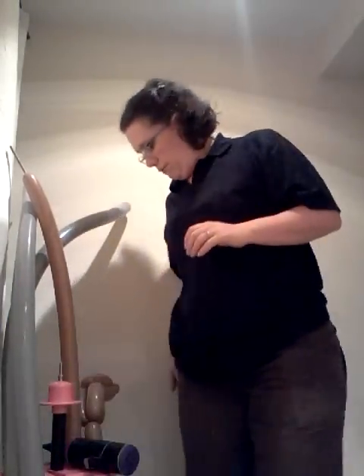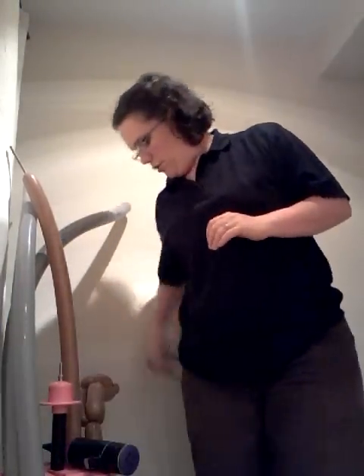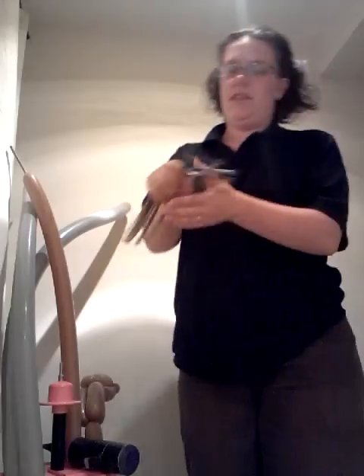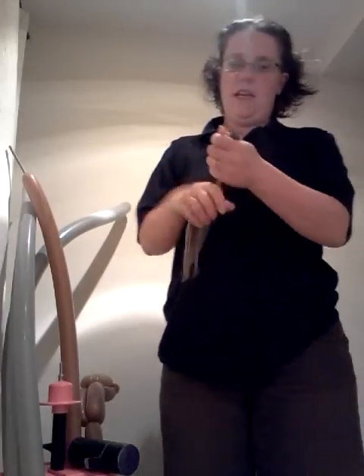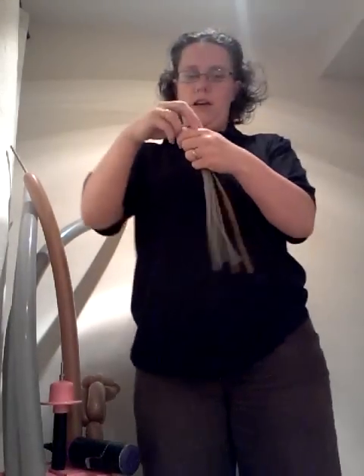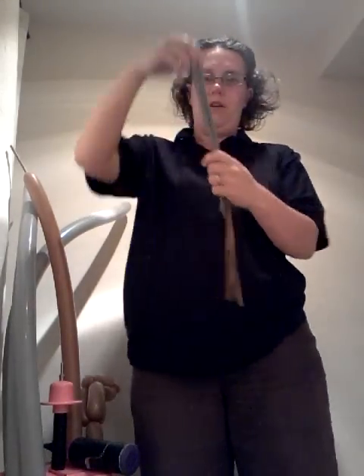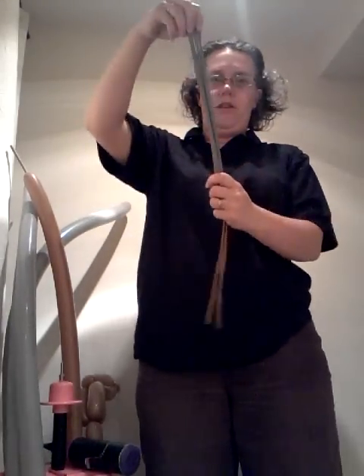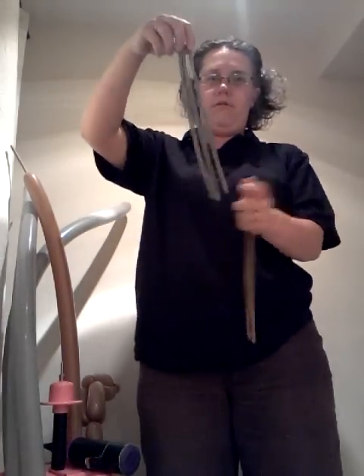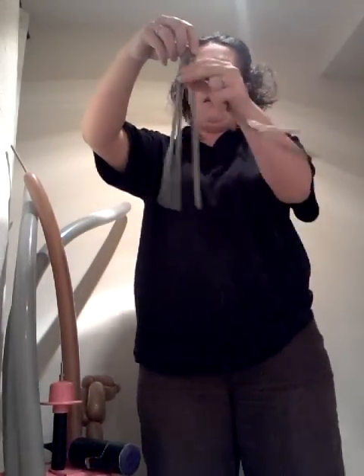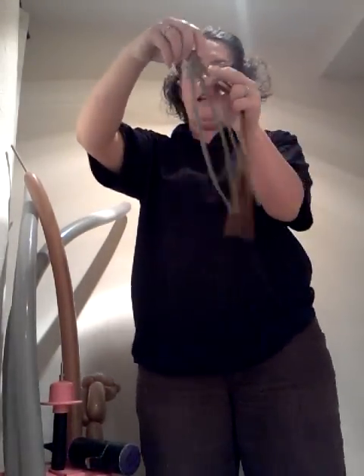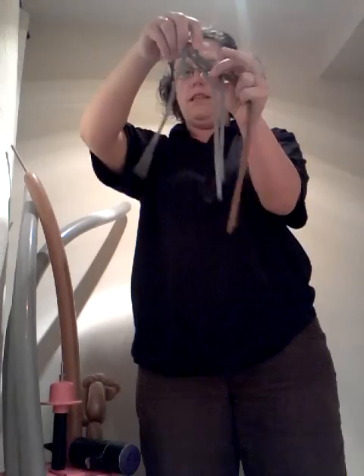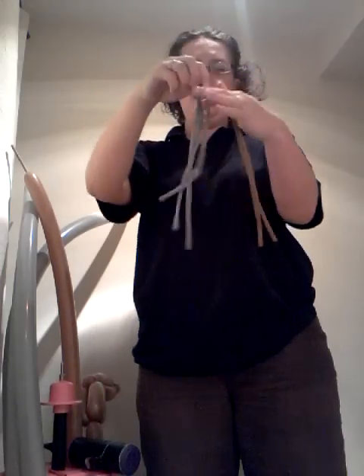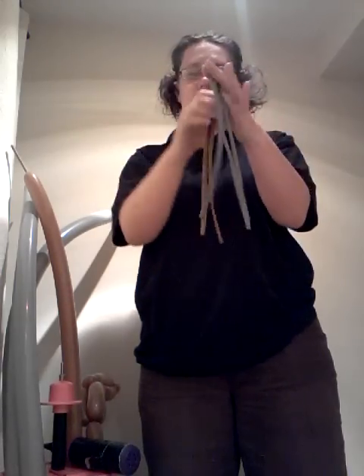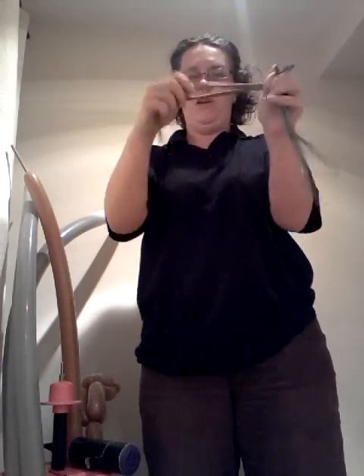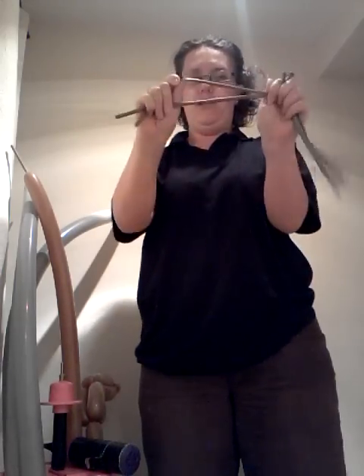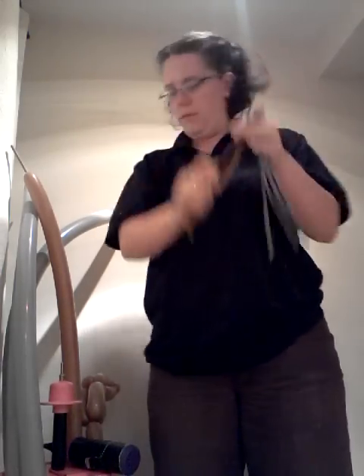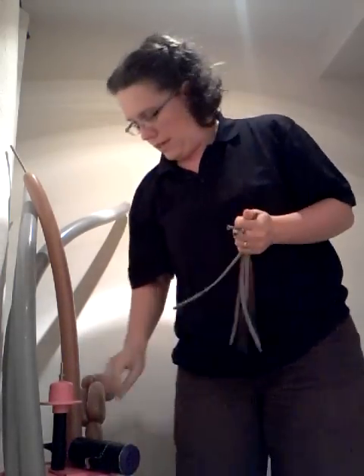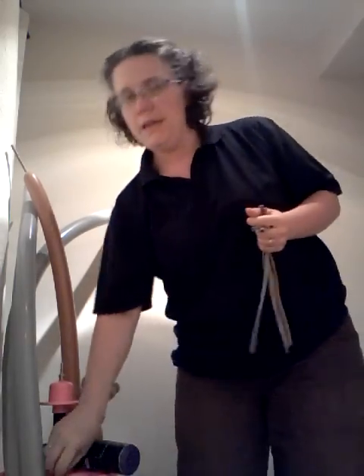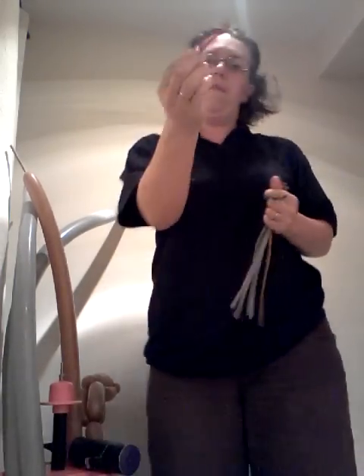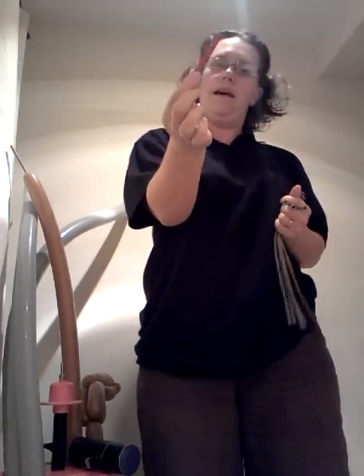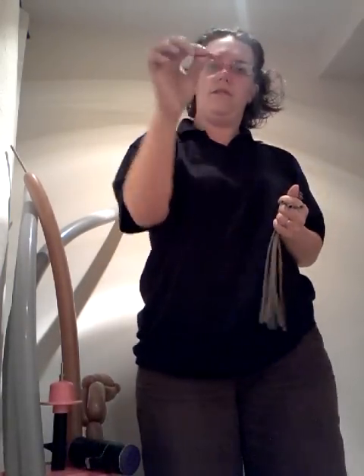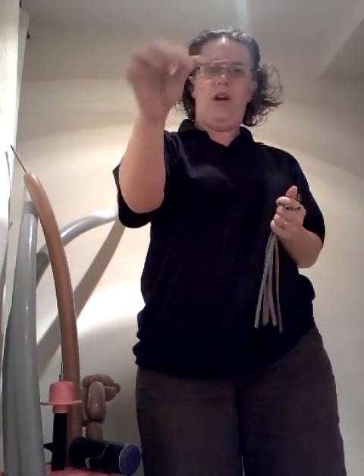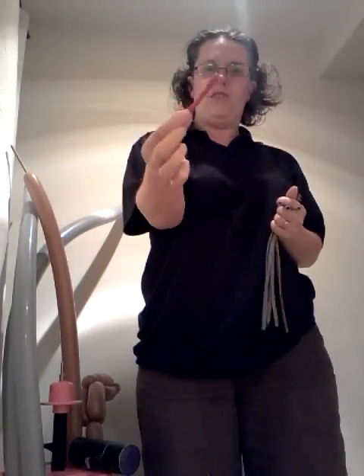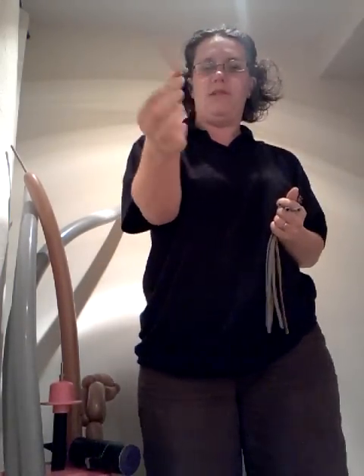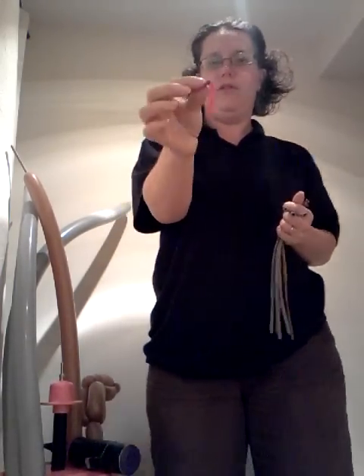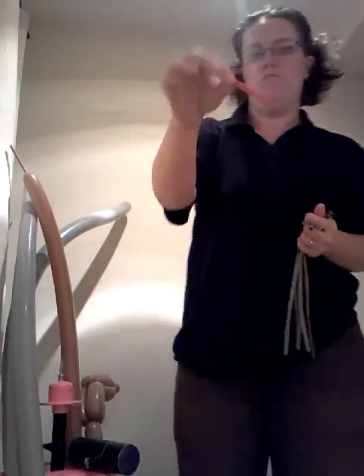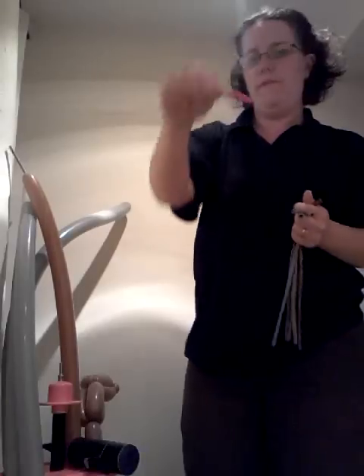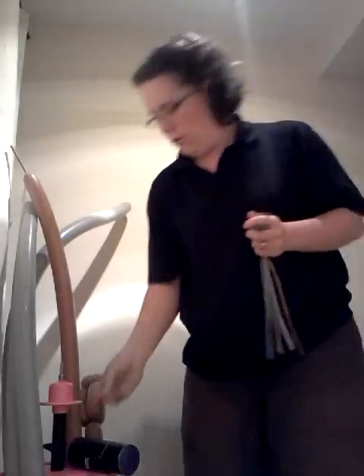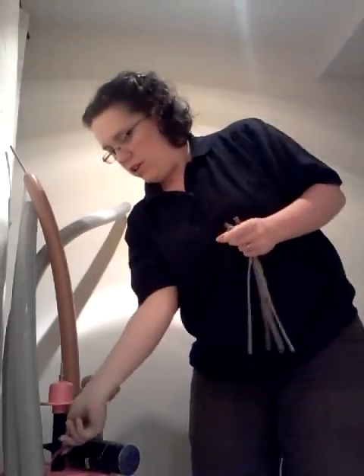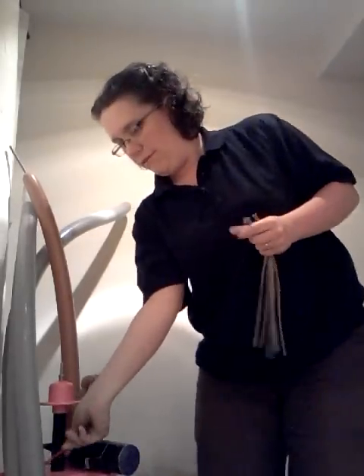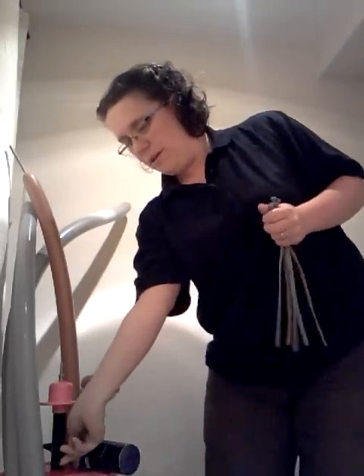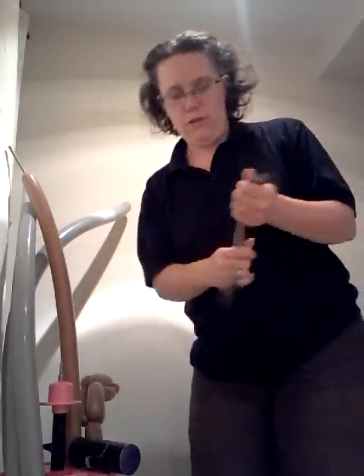To start off with you're going to need three grey 260s and two brown 260s, and a scrap of whatever colour you'd like for the gem in the handle.